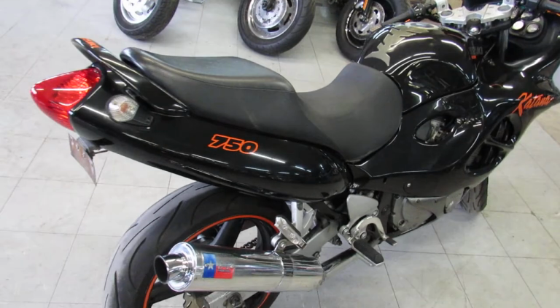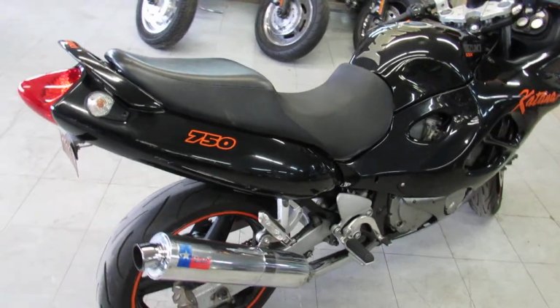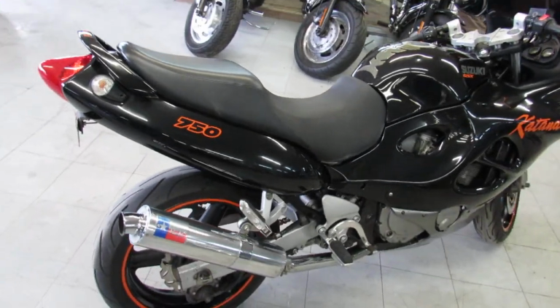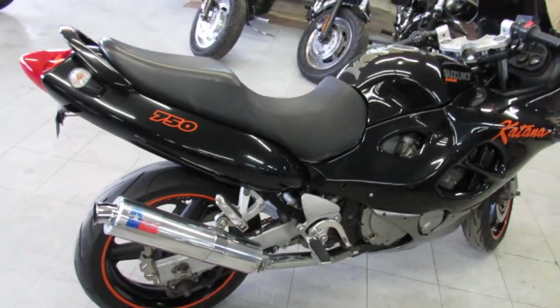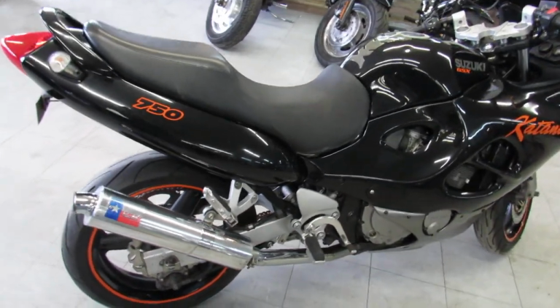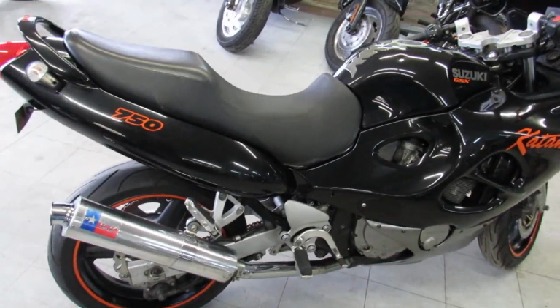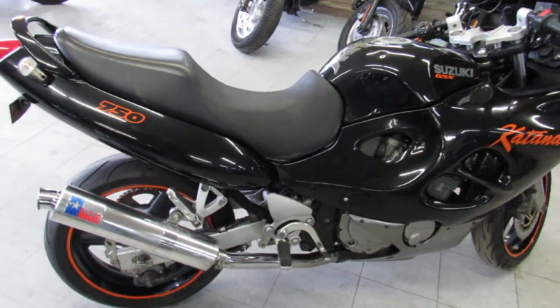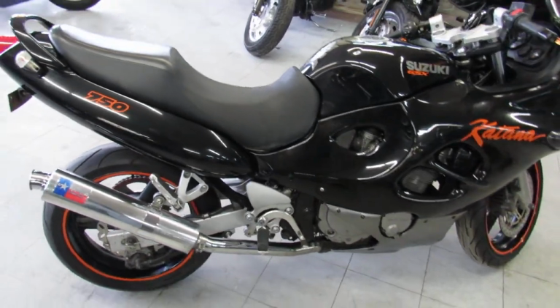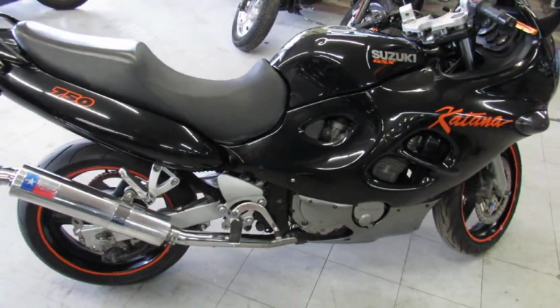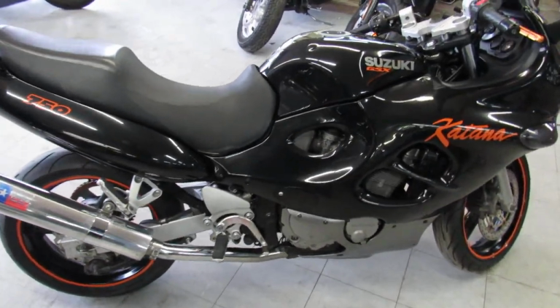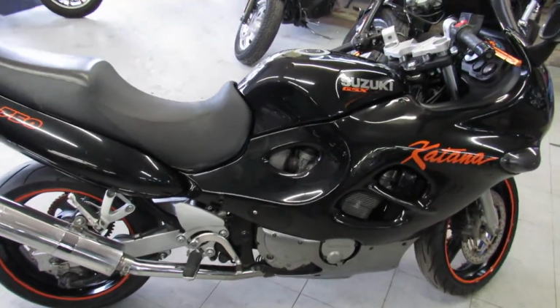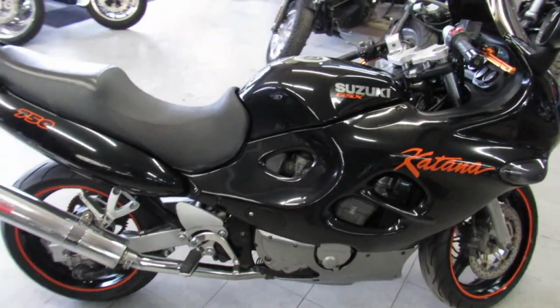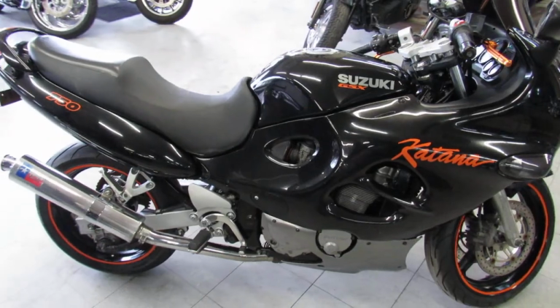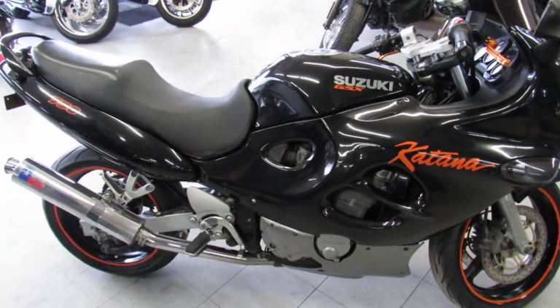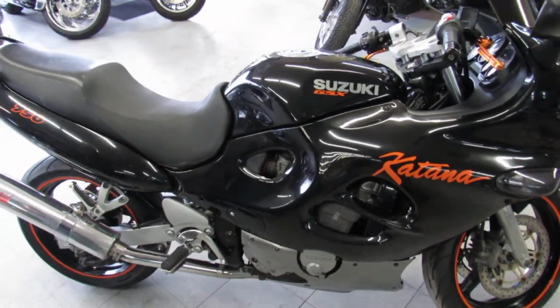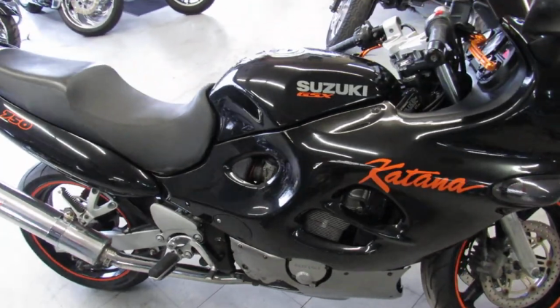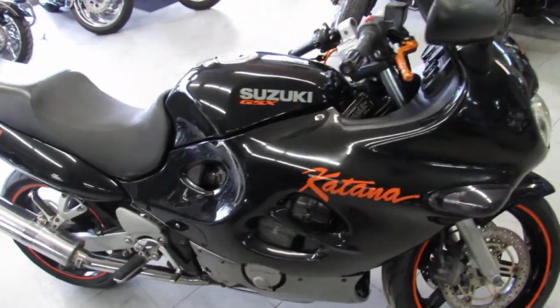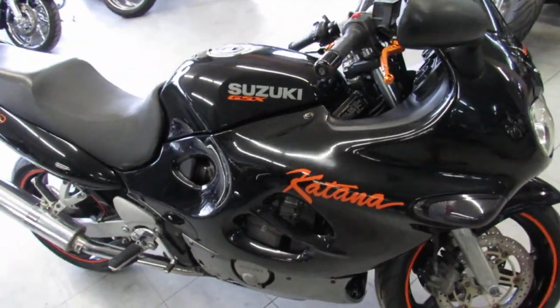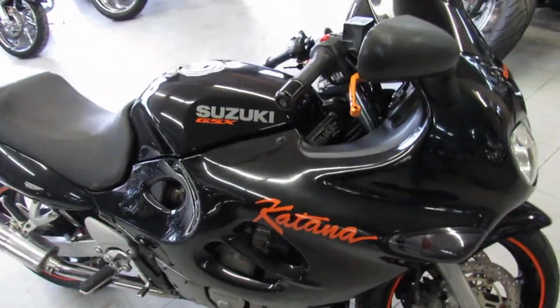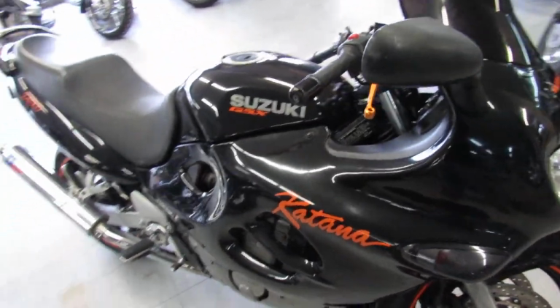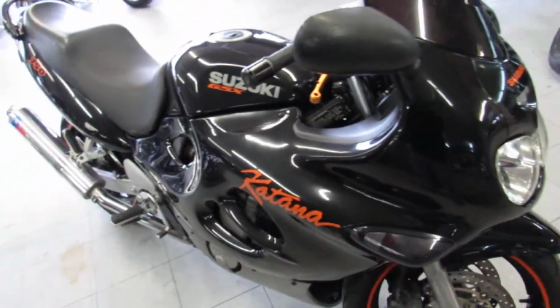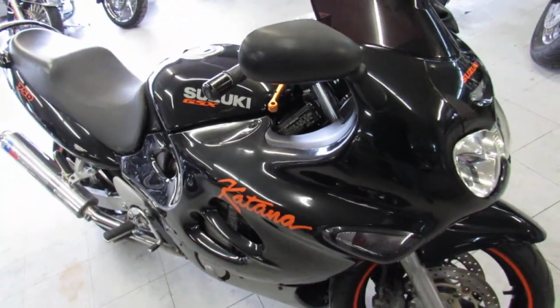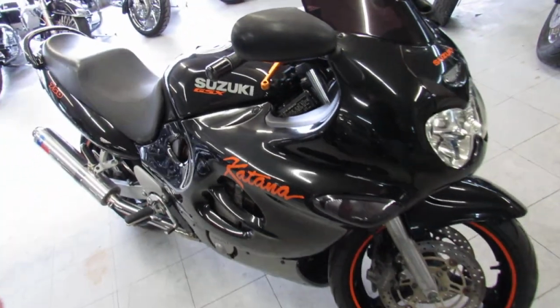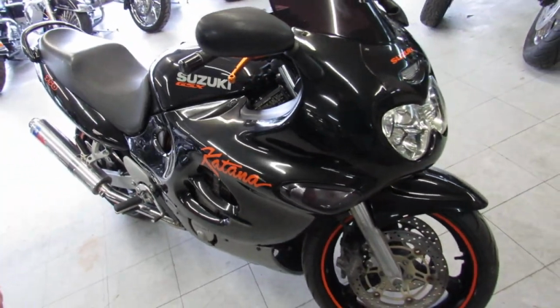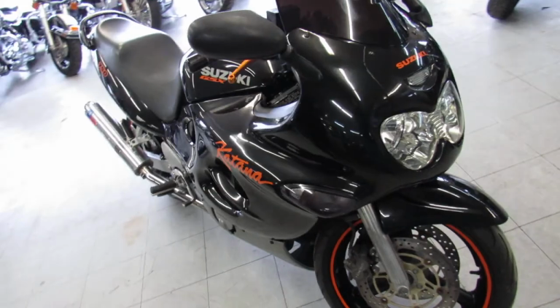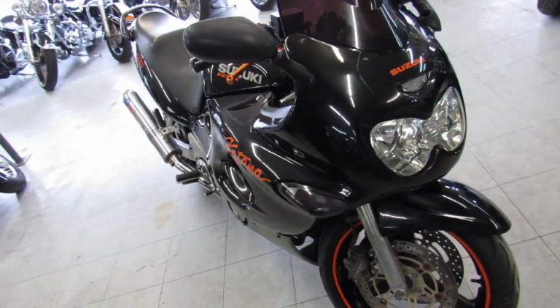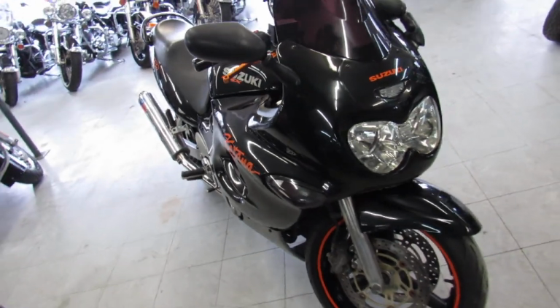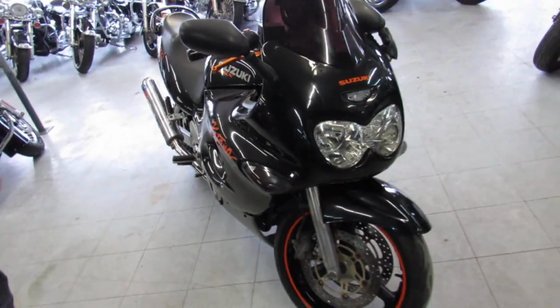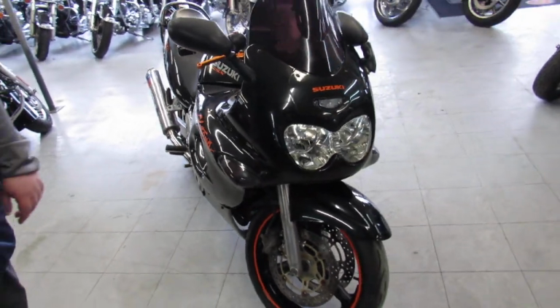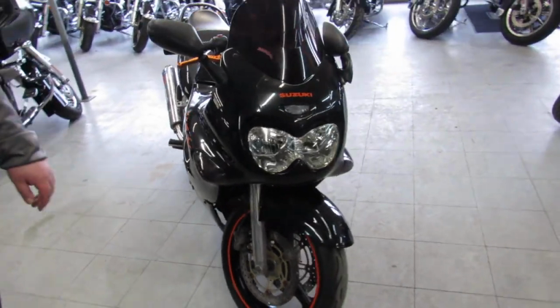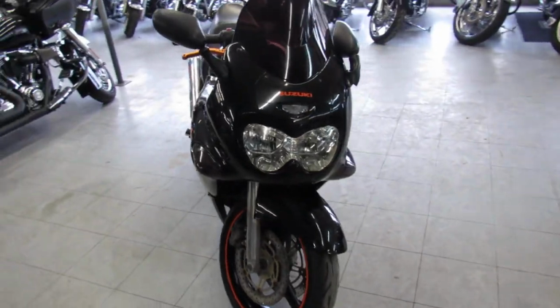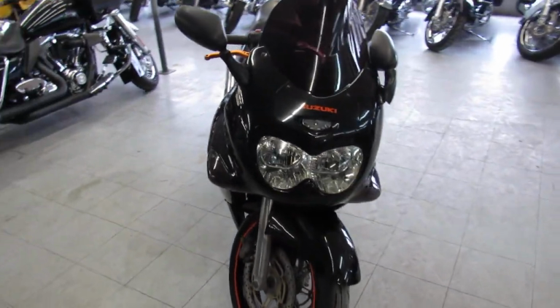Only $29.99 guys, that's right. Put those tax dollars to good money and get in here and get this bike. It's got the D&D exhaust, CRG levers. It's a sharp bike that runs strong and needs nothing for only $29.99.